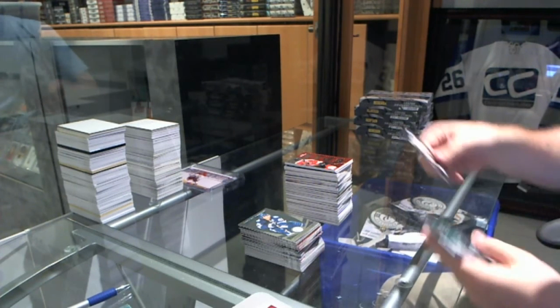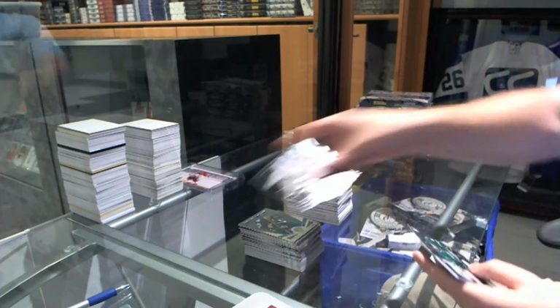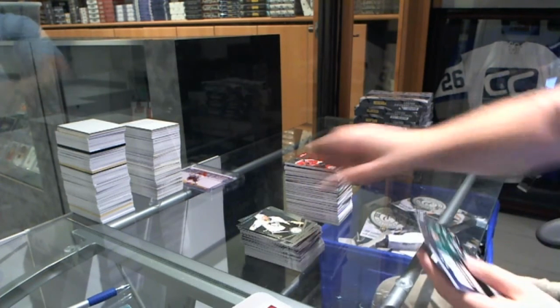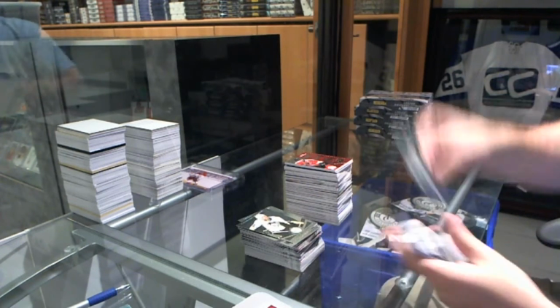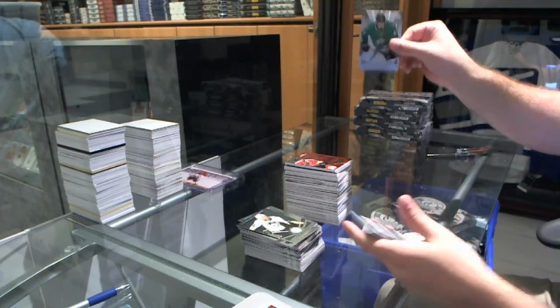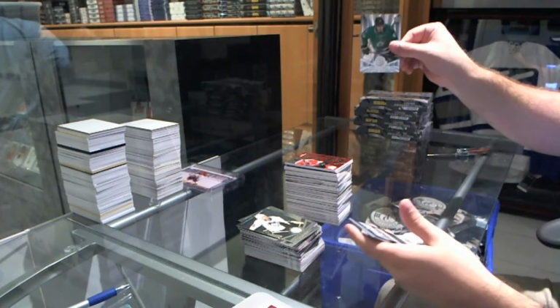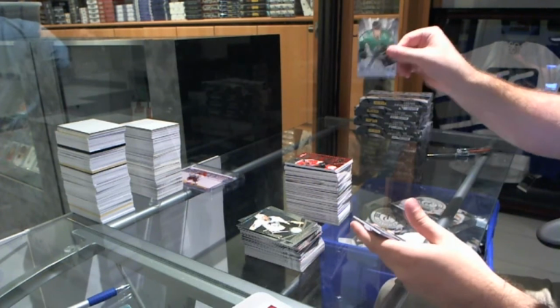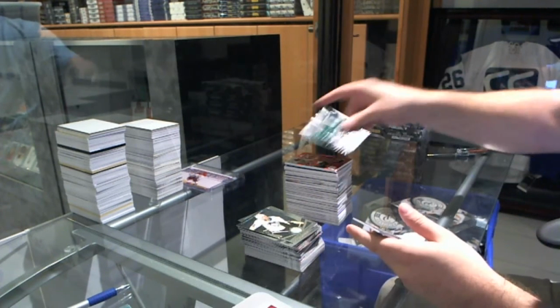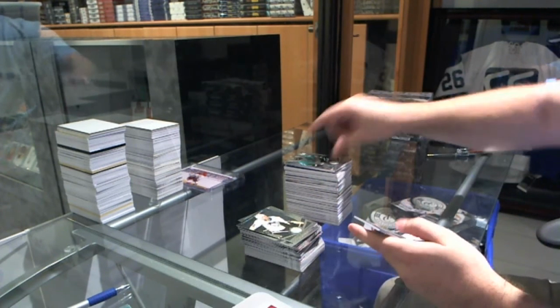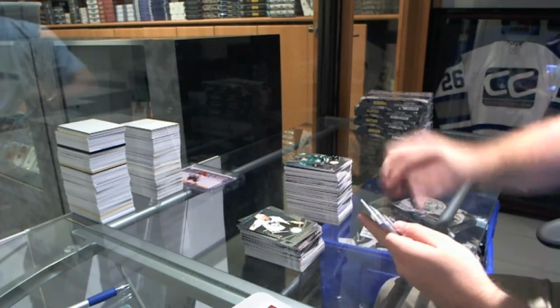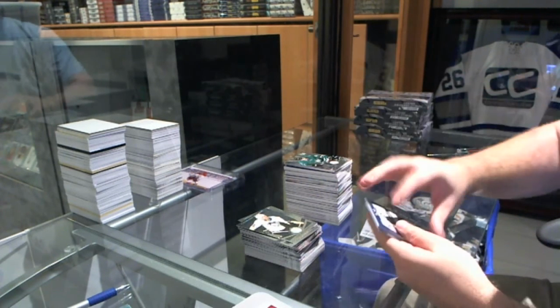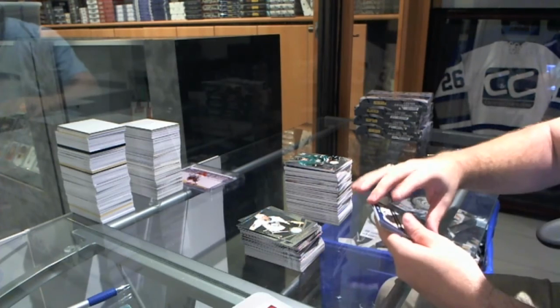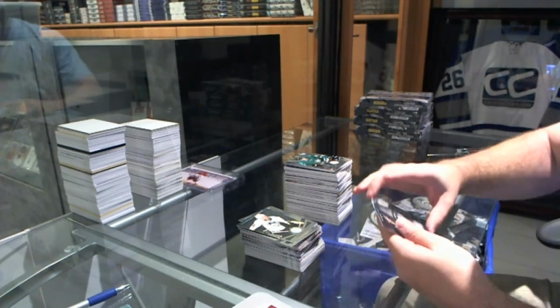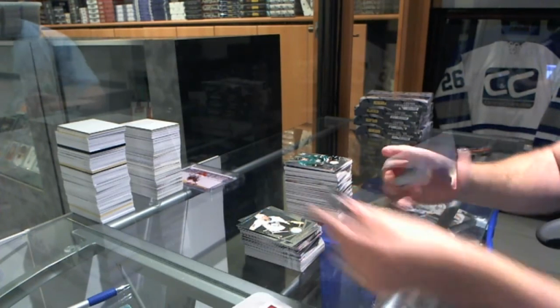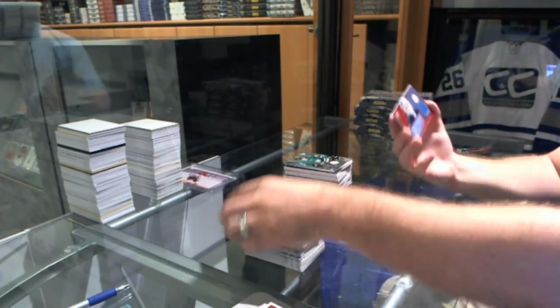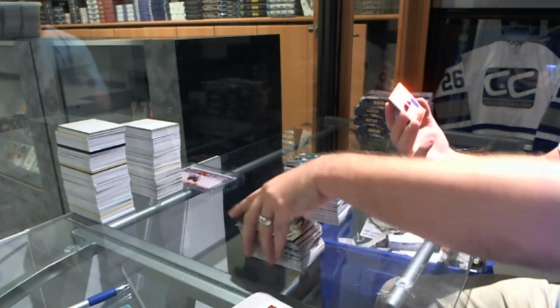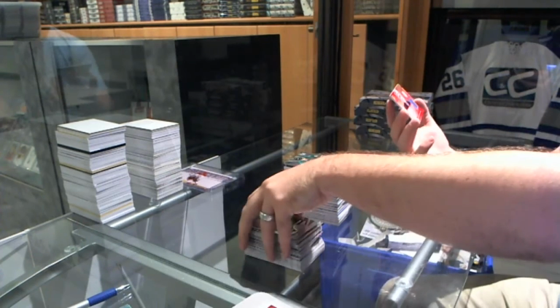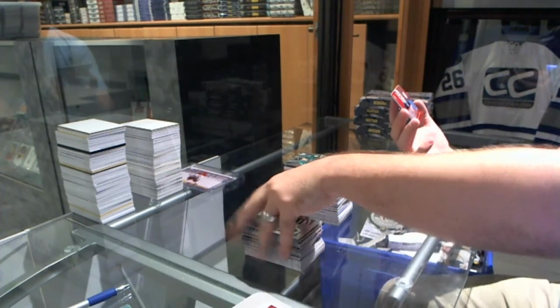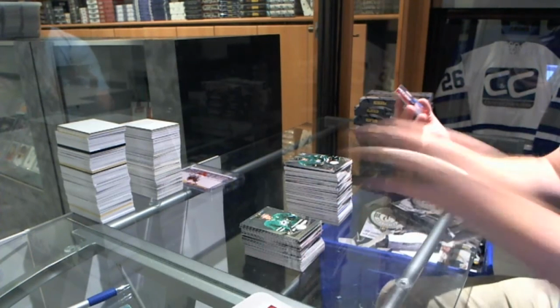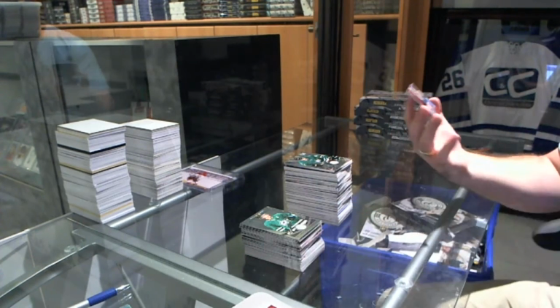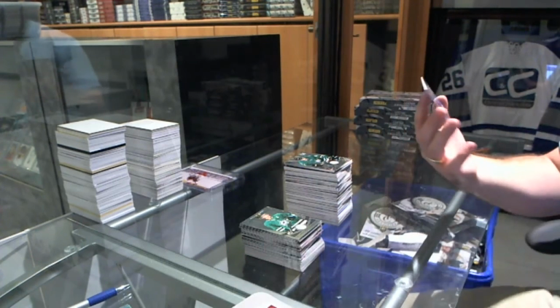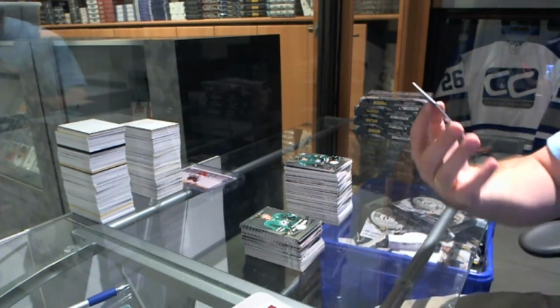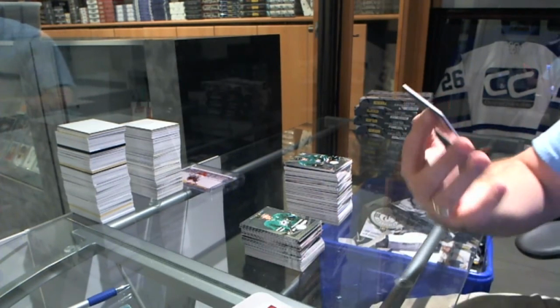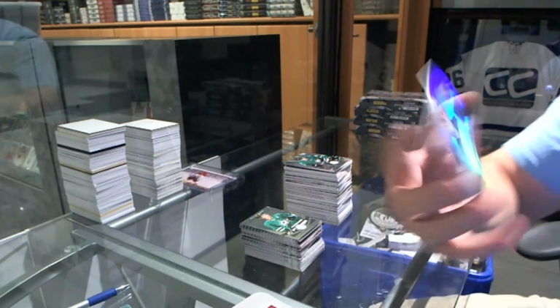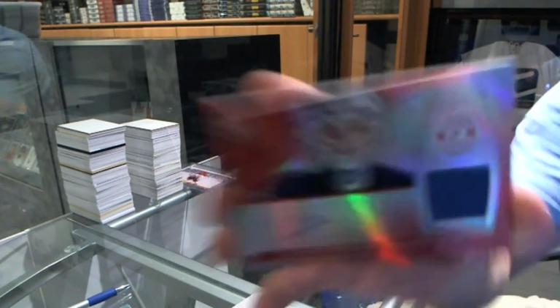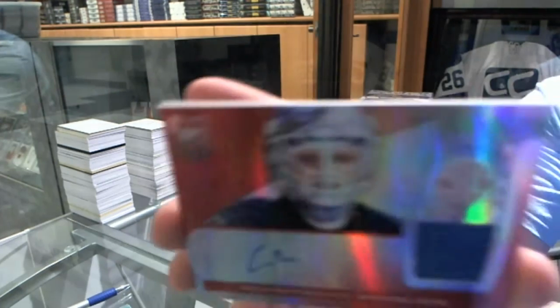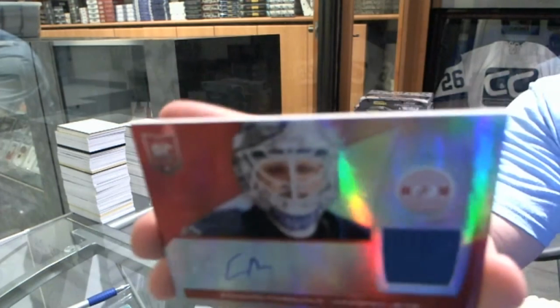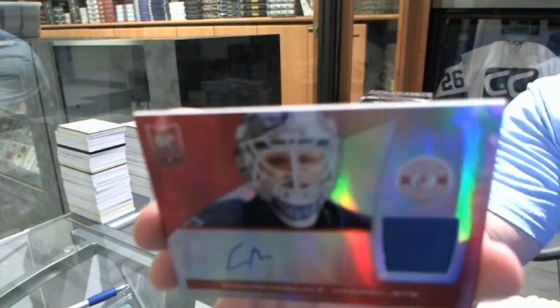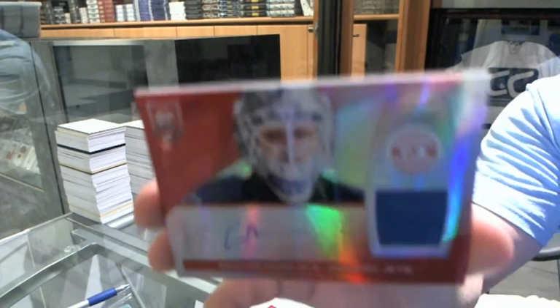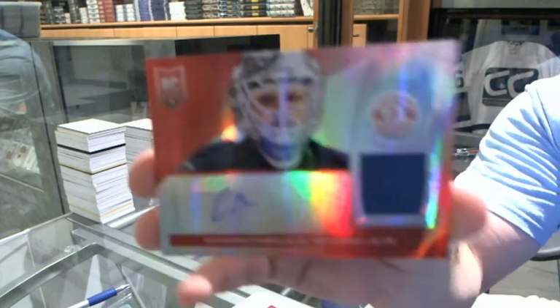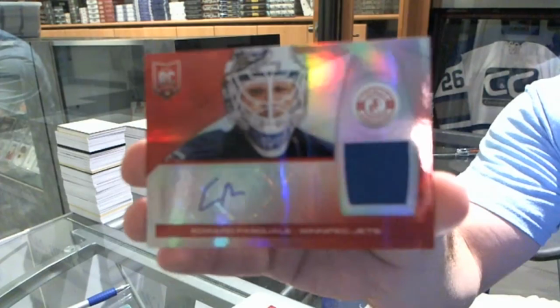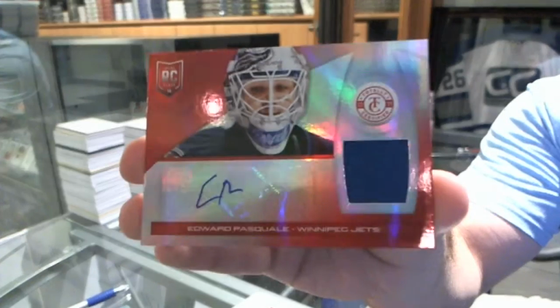We've got for the Dallas Stars, Valerie Natrushkin rookie. And numbered to 25, a Mirror Red rookie jersey auto for the Winnipeg Jets — Eddie Pasquale.